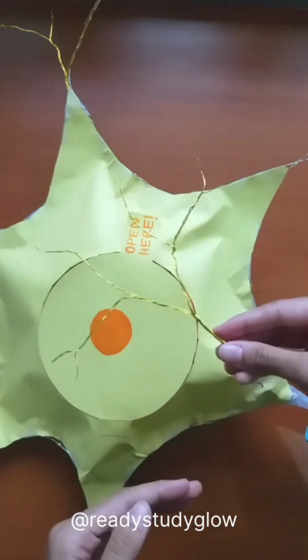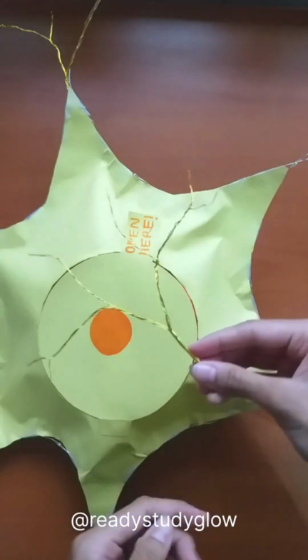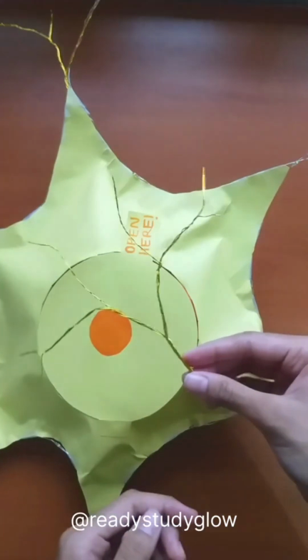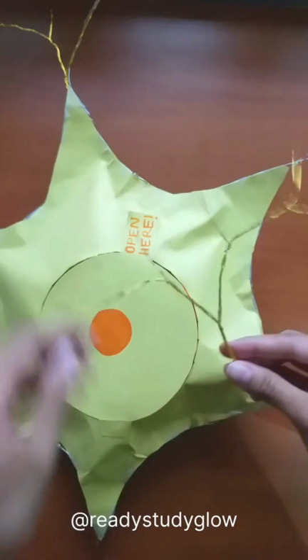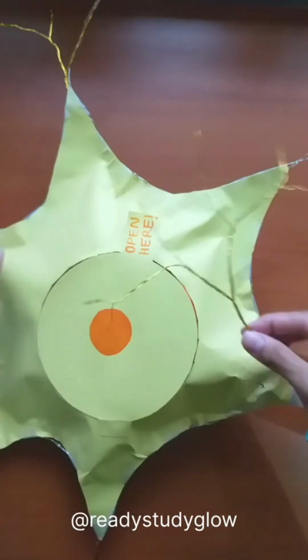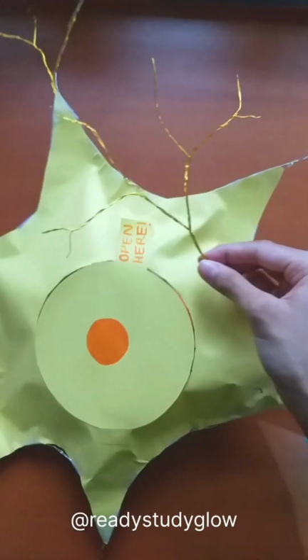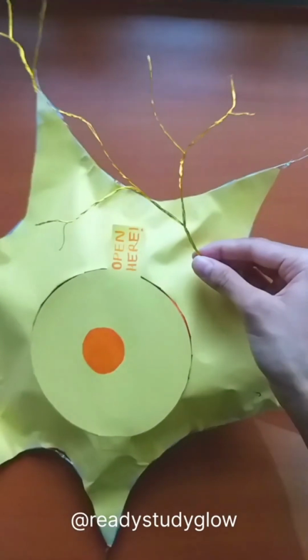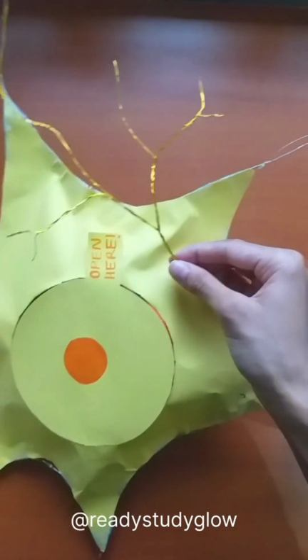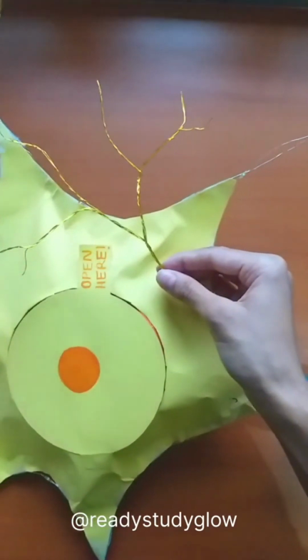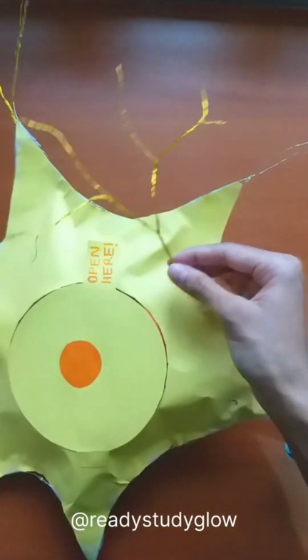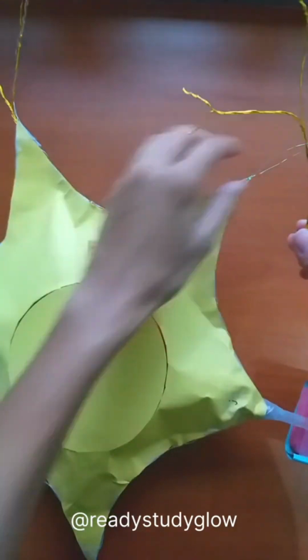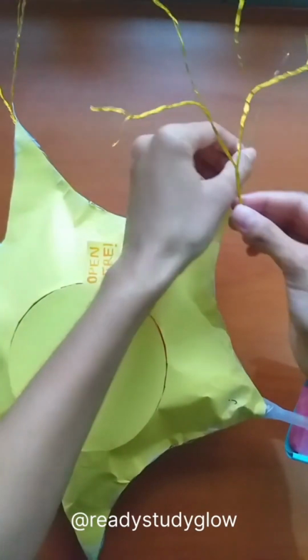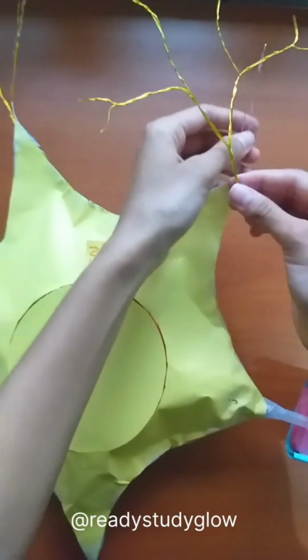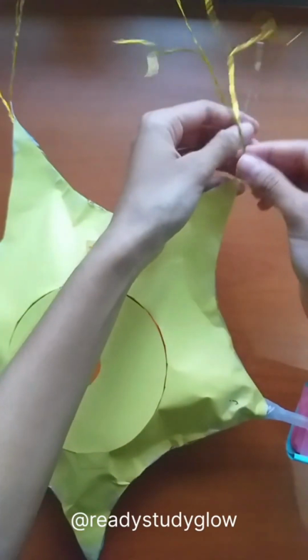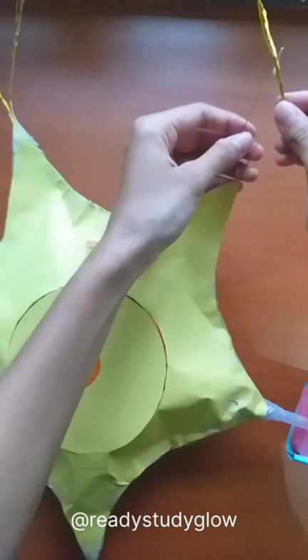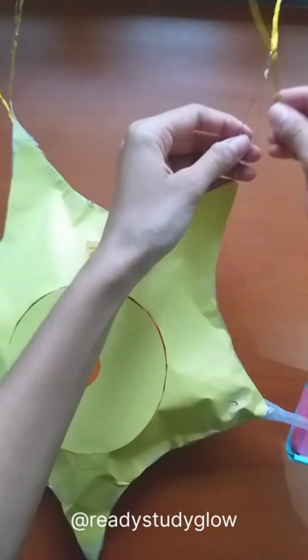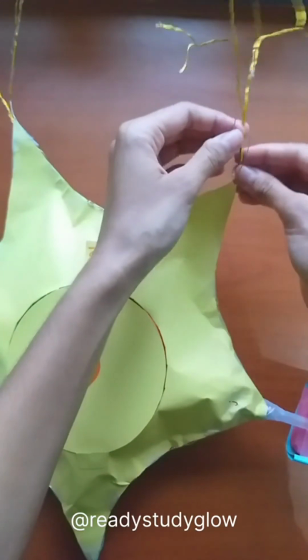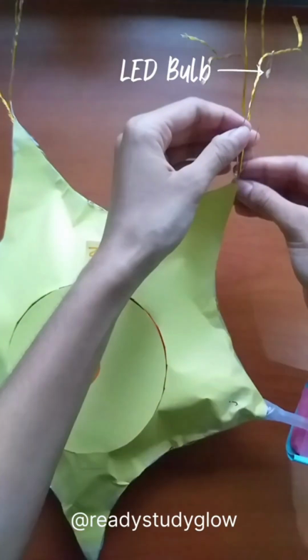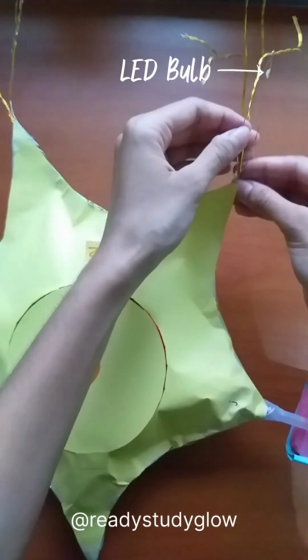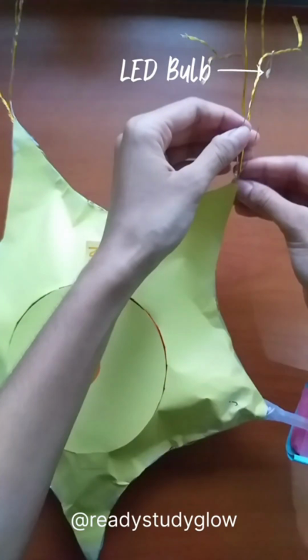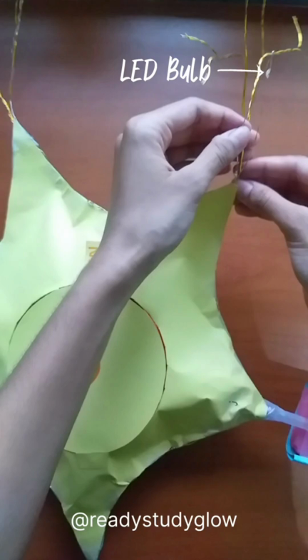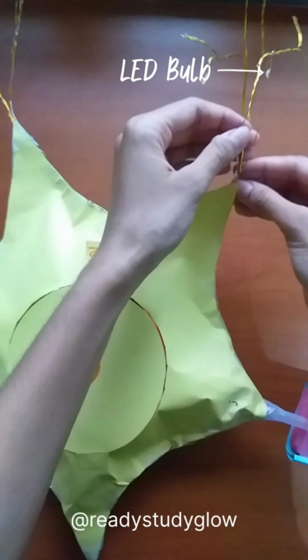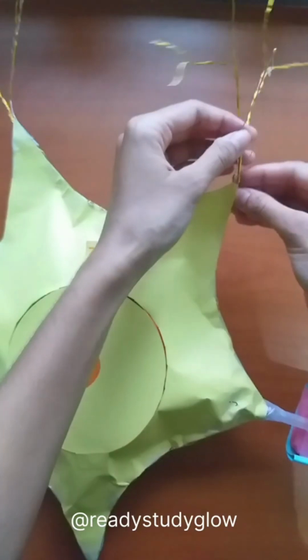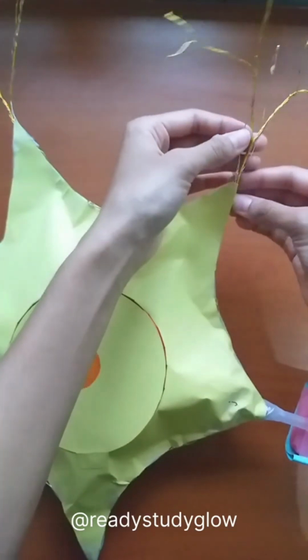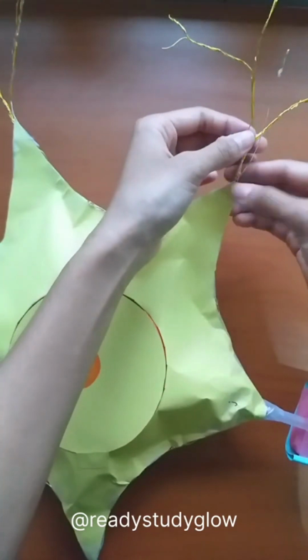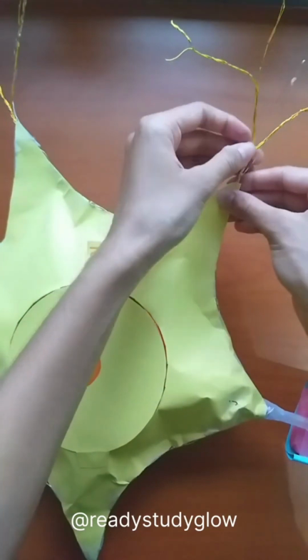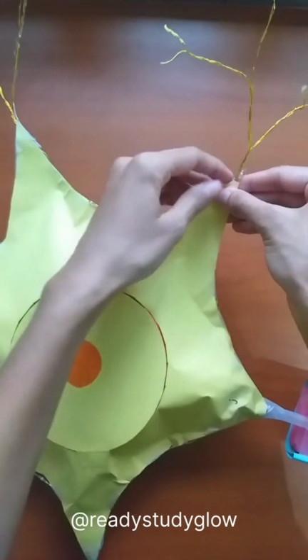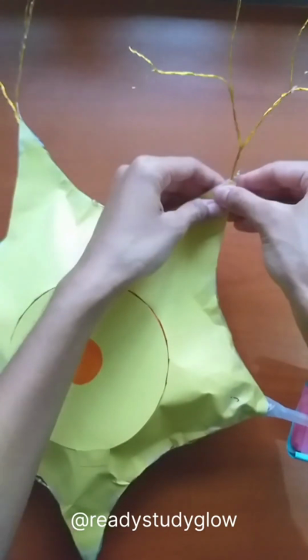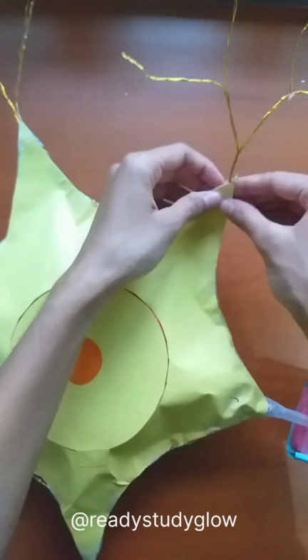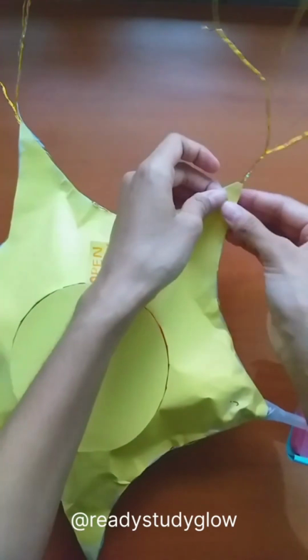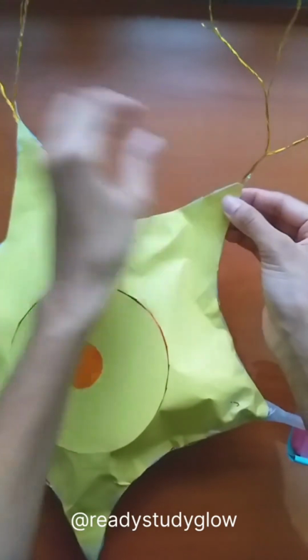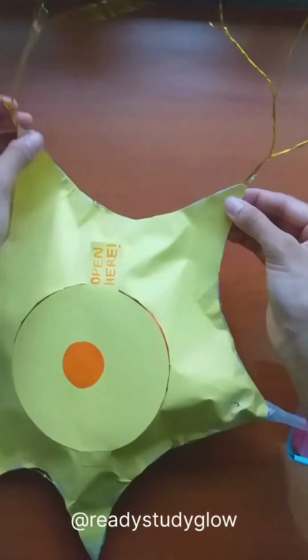Then I taped these on the back of the cell membrane, also making sure that one of the LED bulbs is attached to any of the branches of the dendrites.